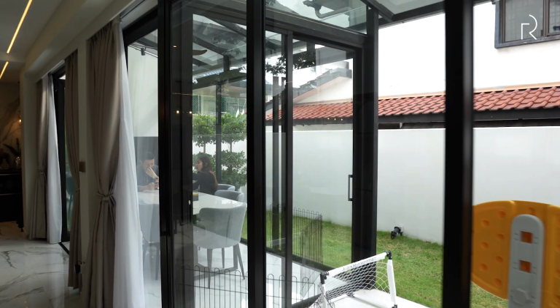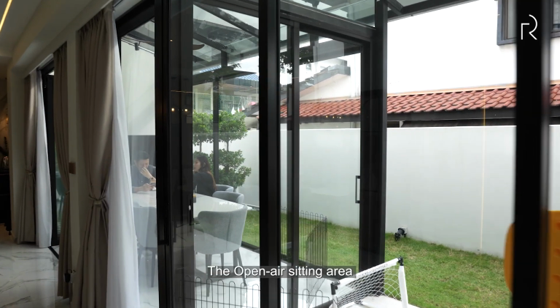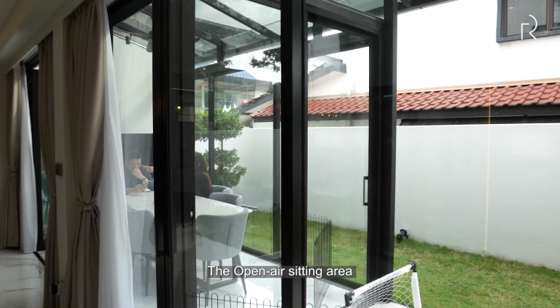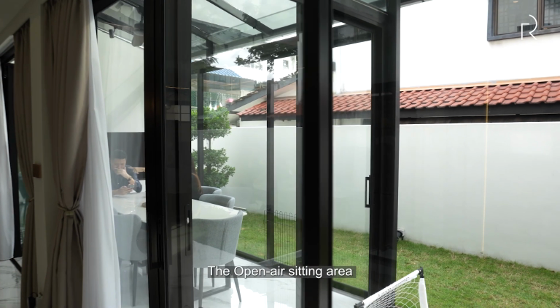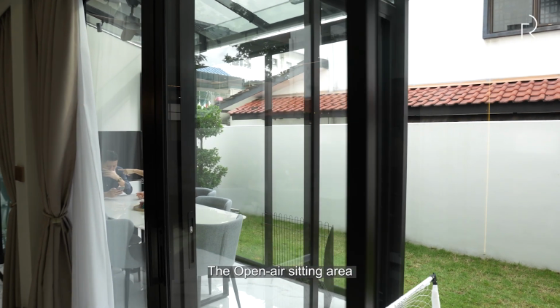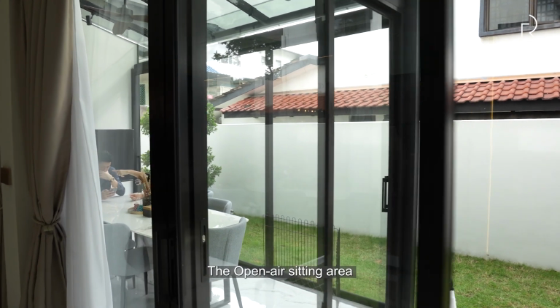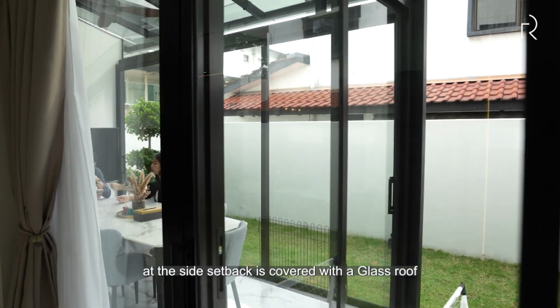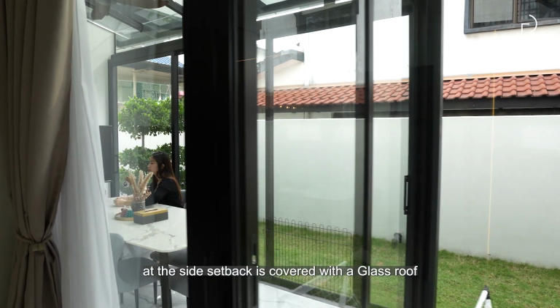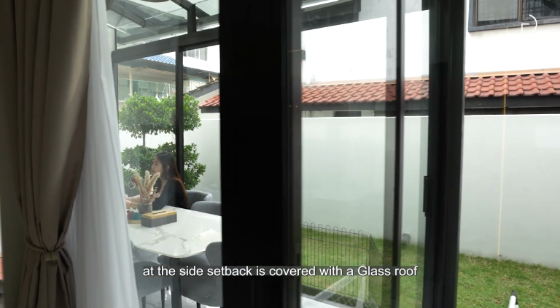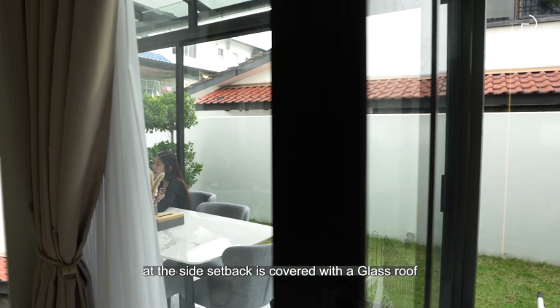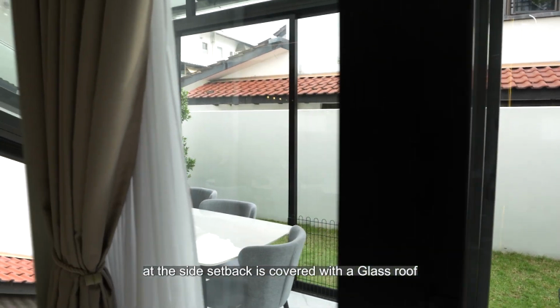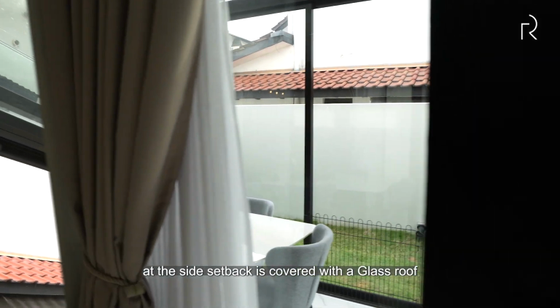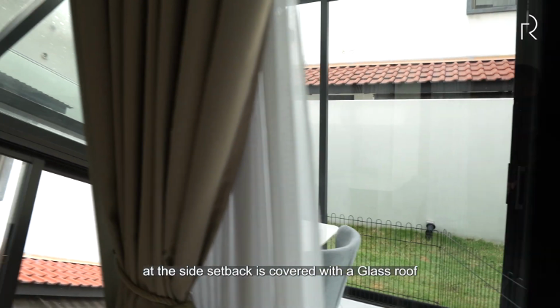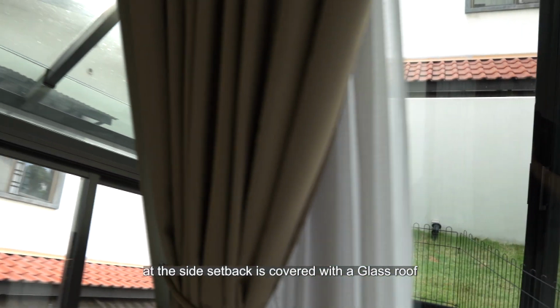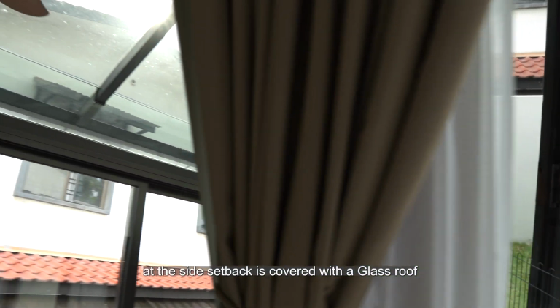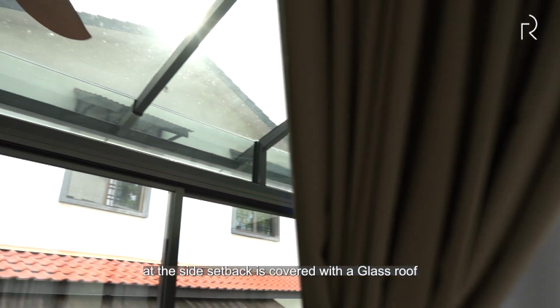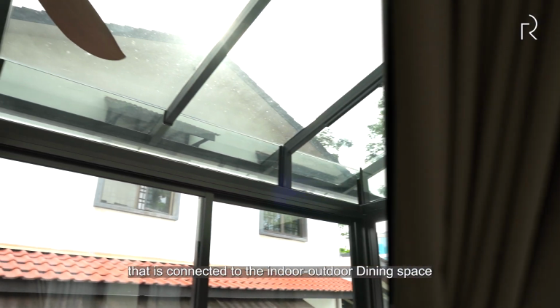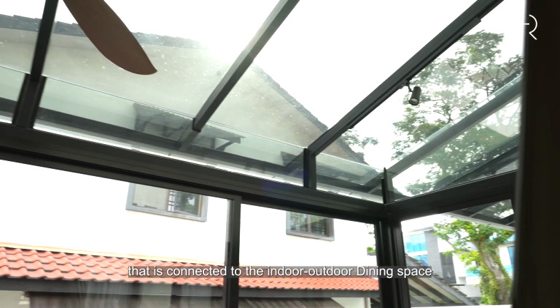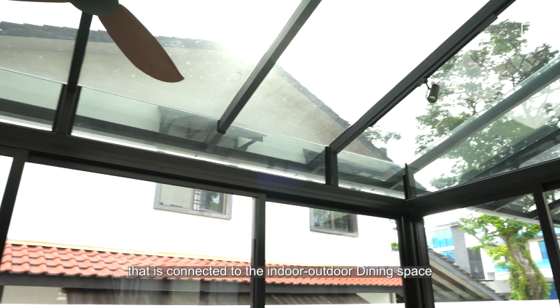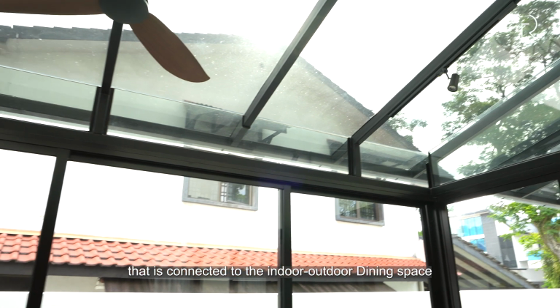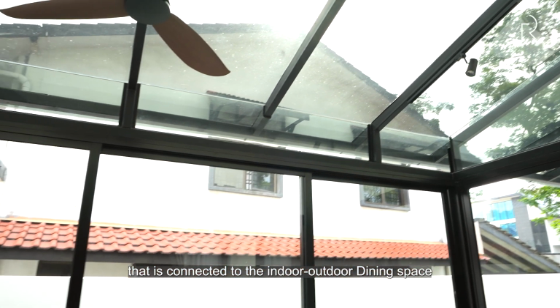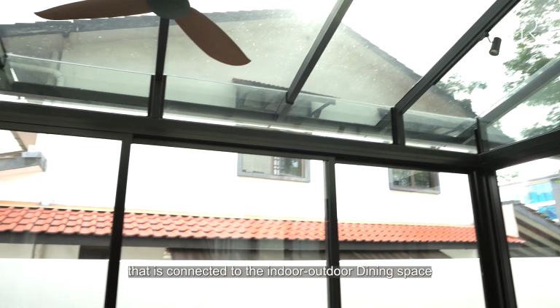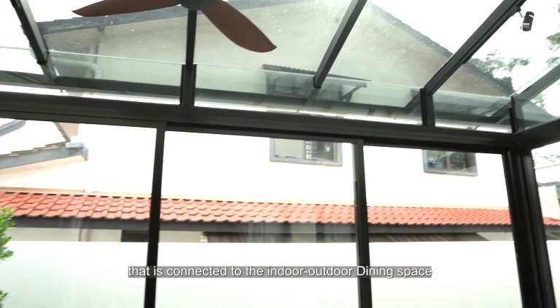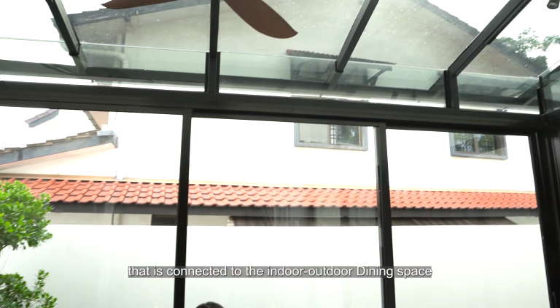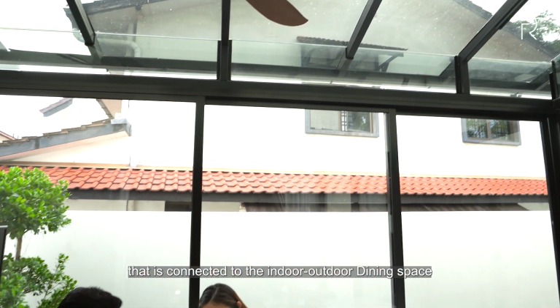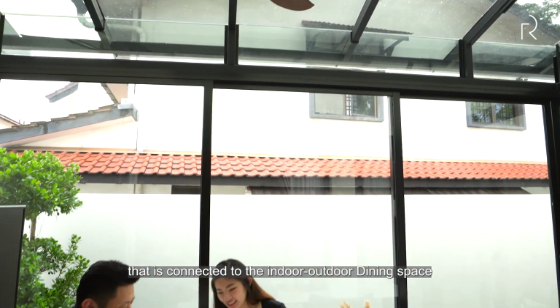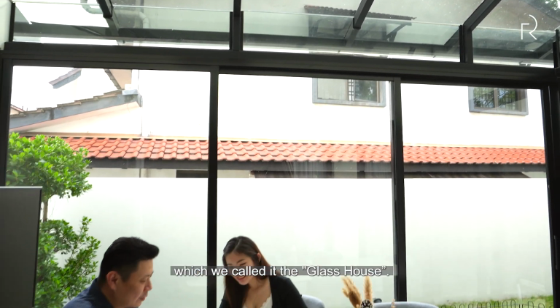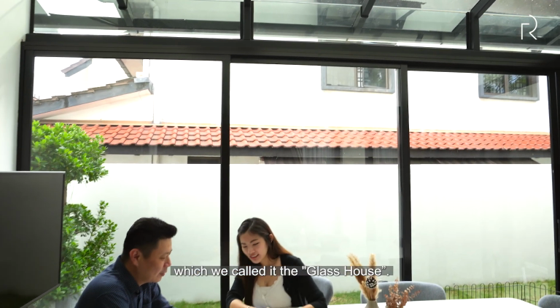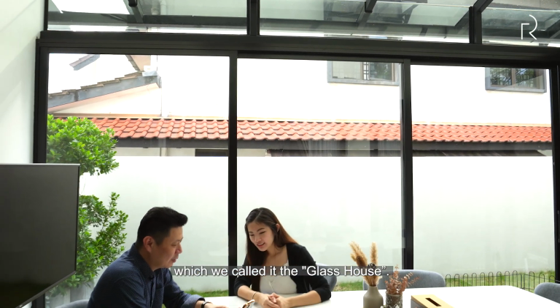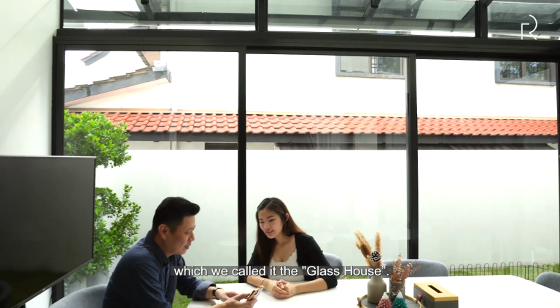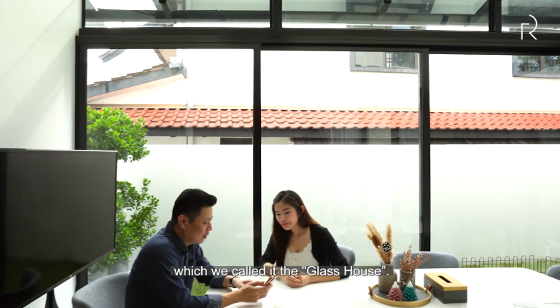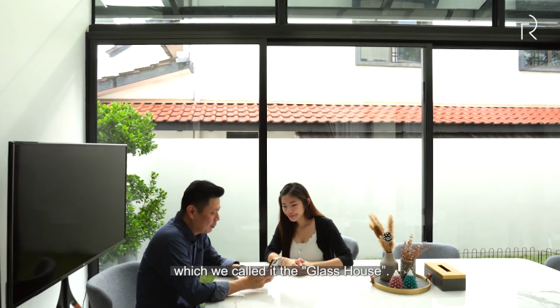The open-air sitting area at the side setback is covered with a glass roof that is connected to the indoor-outdoor dining space, which we call the Glass House.